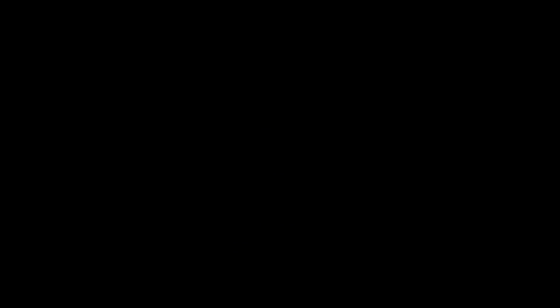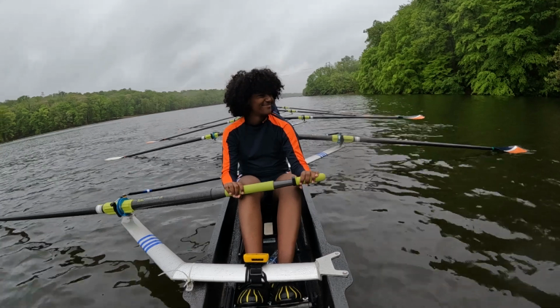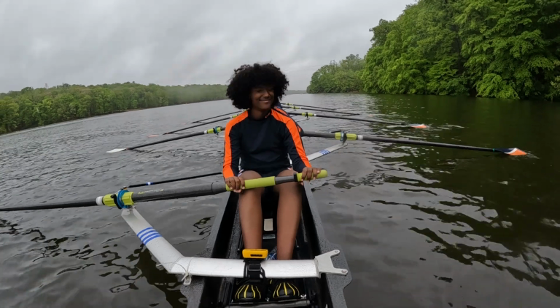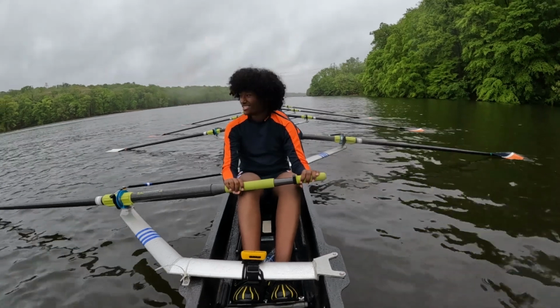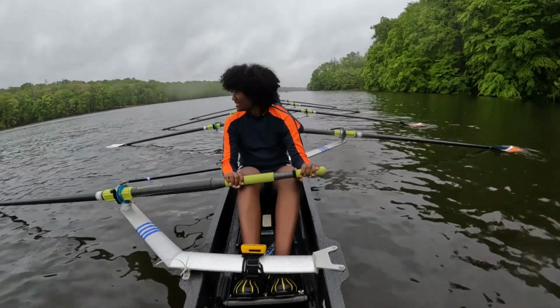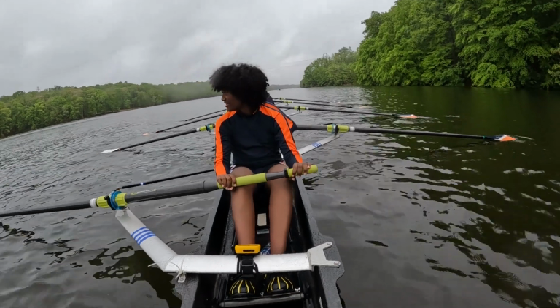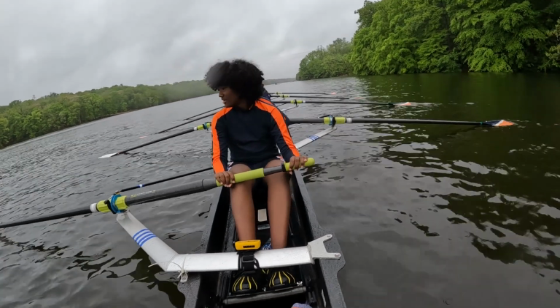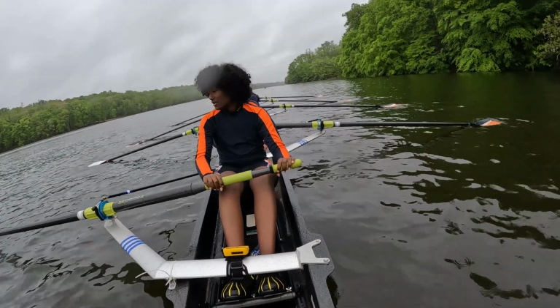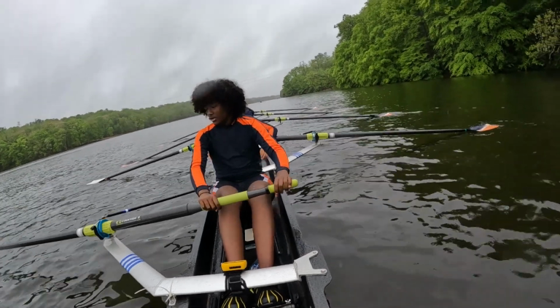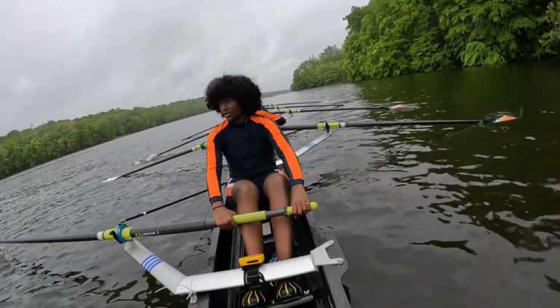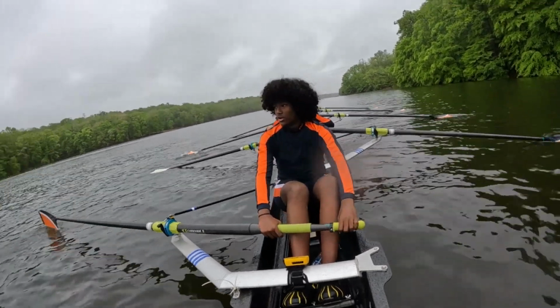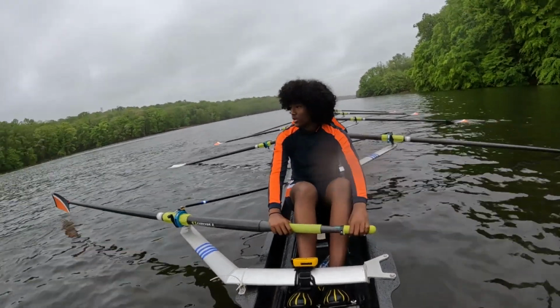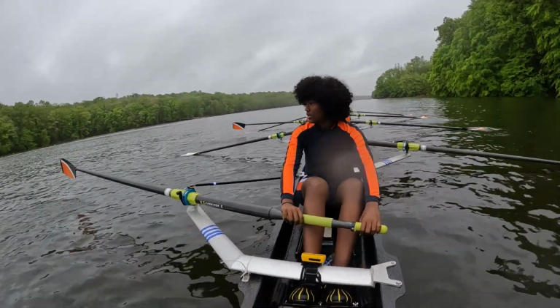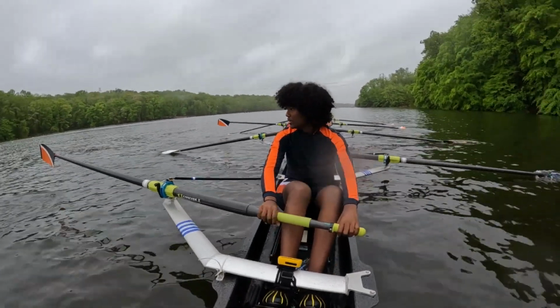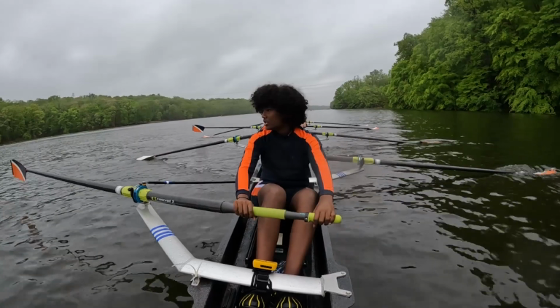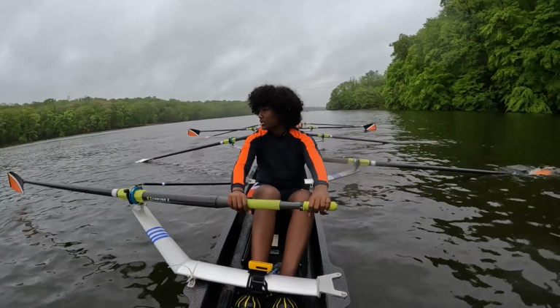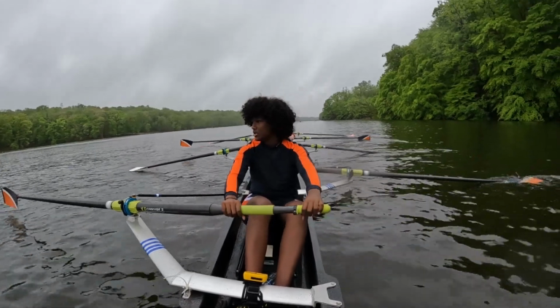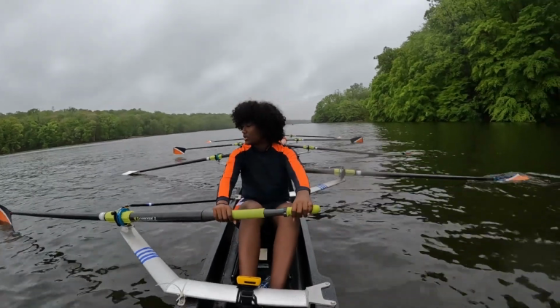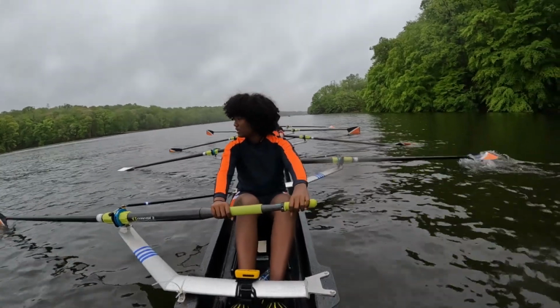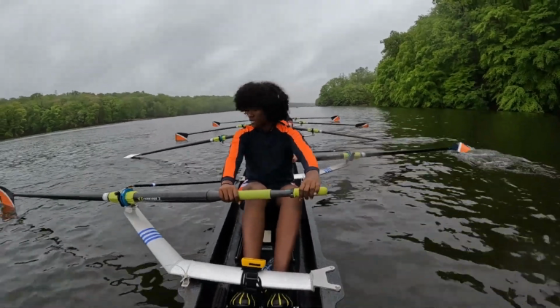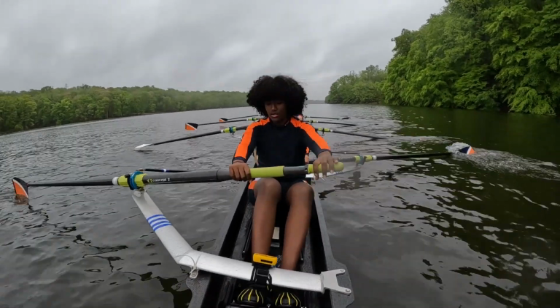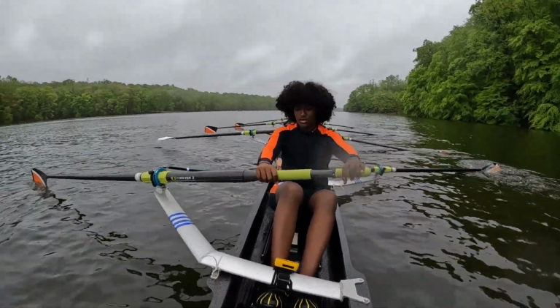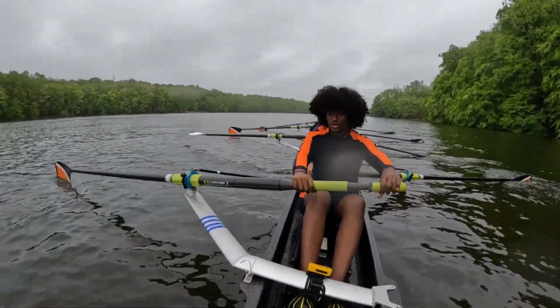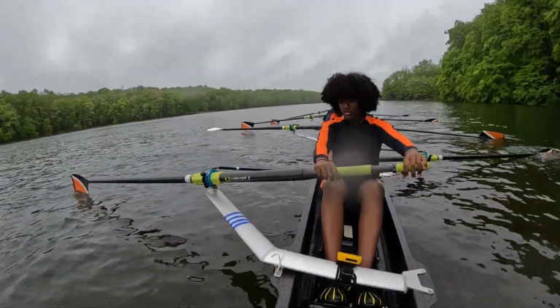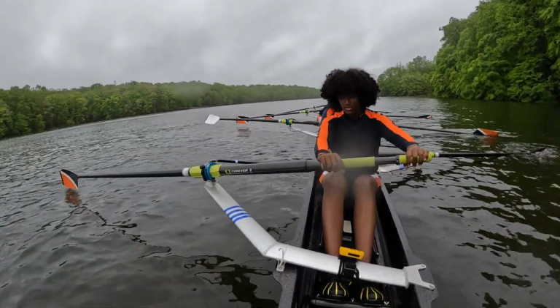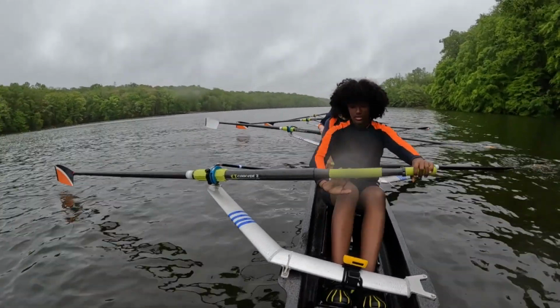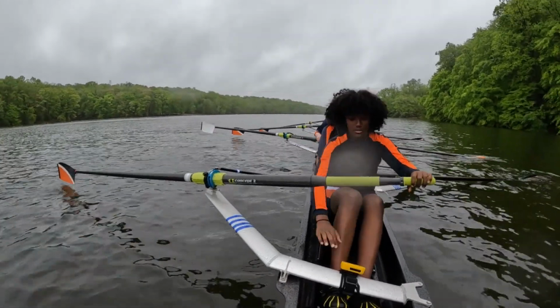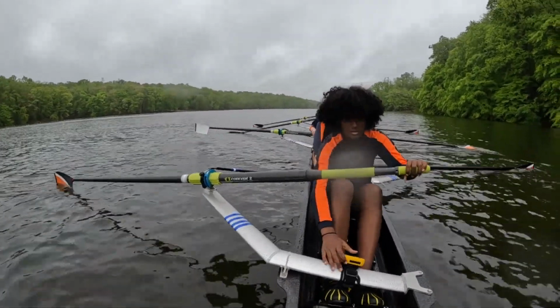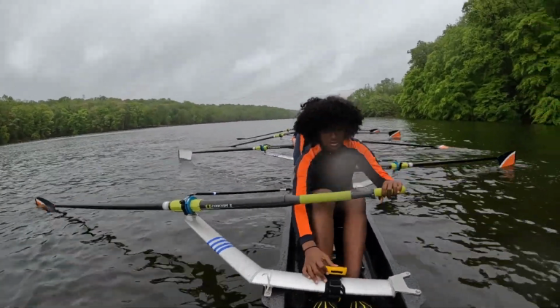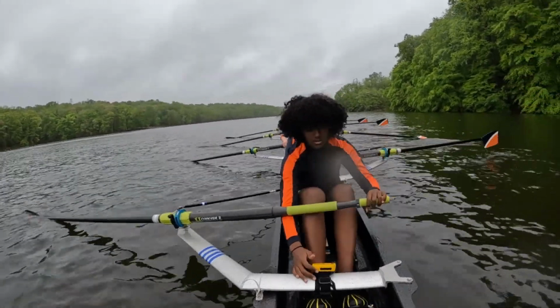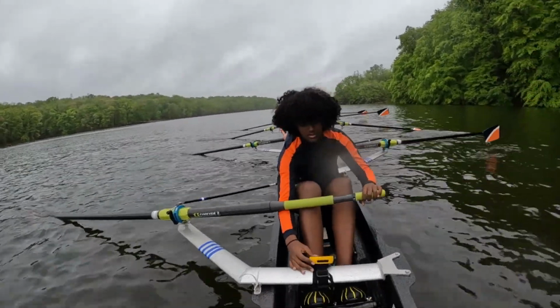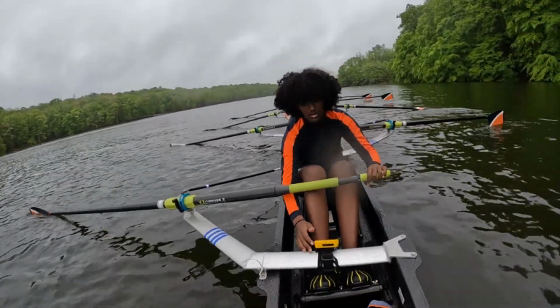All right, all eight, sit ready, half side. We're doing the first six strokes, then a high five. Got it?